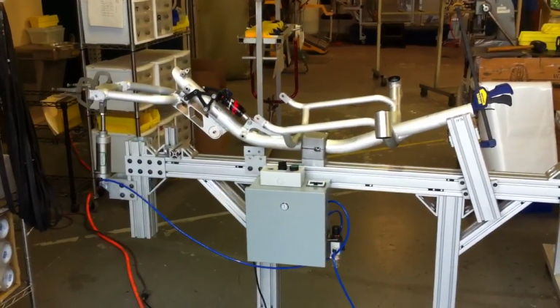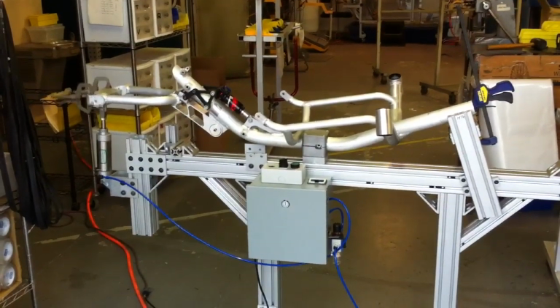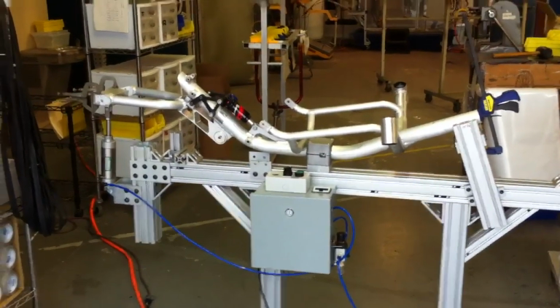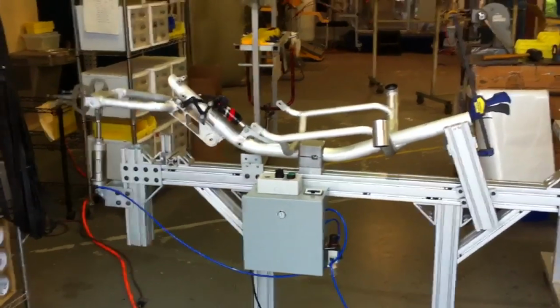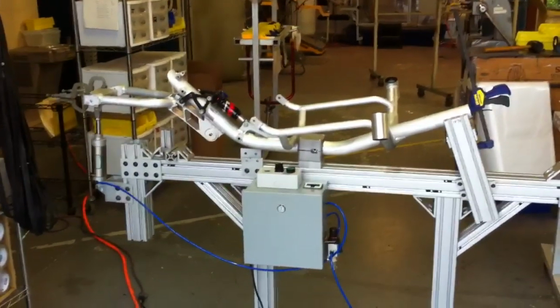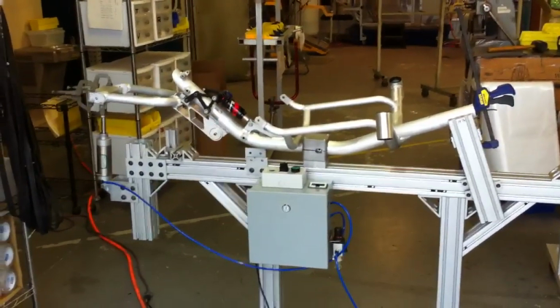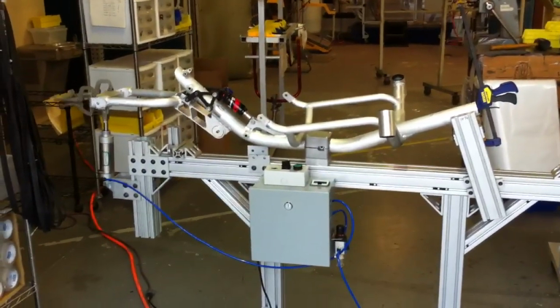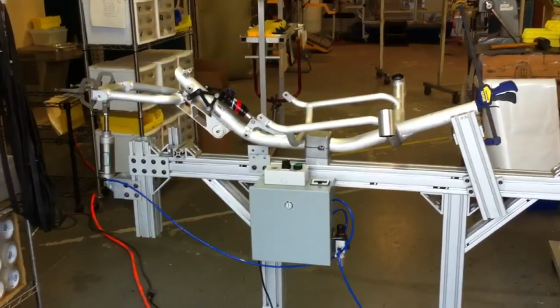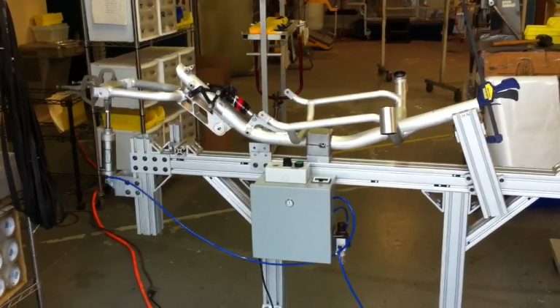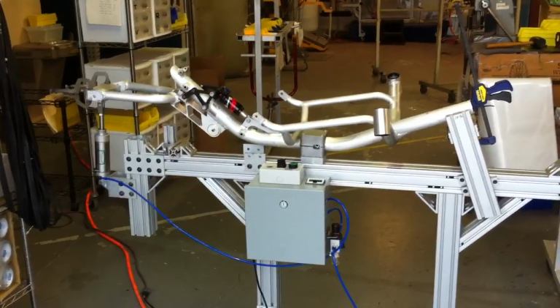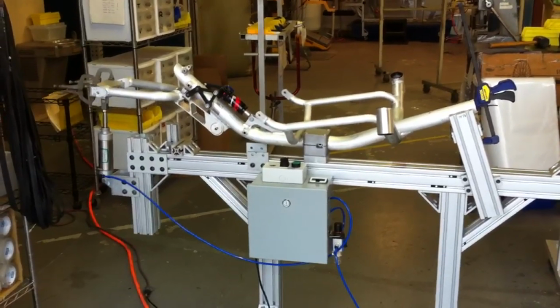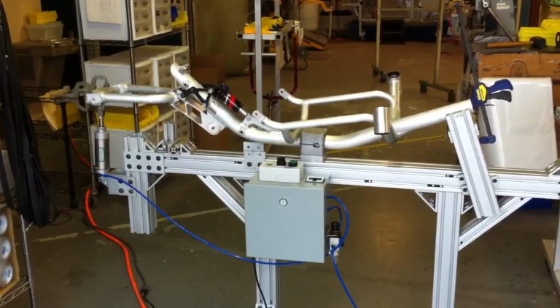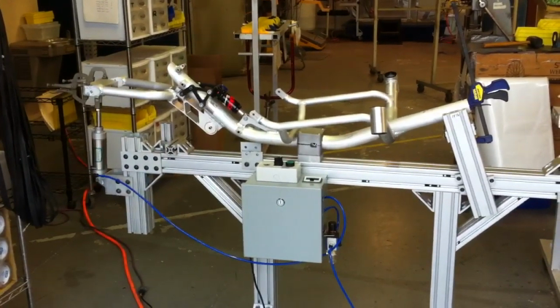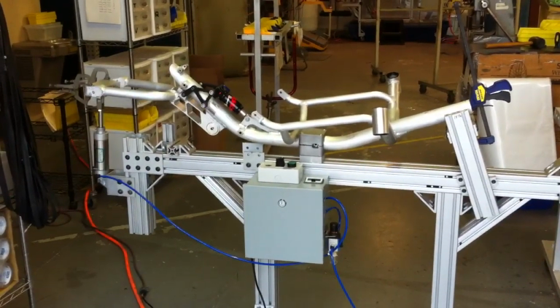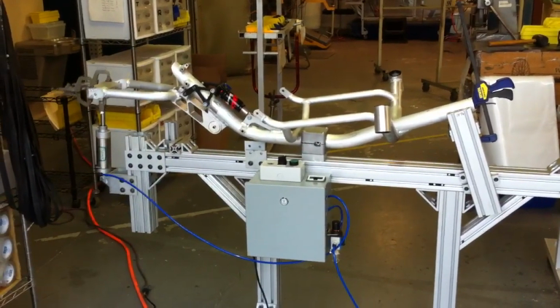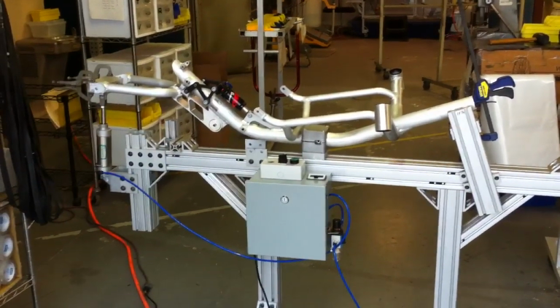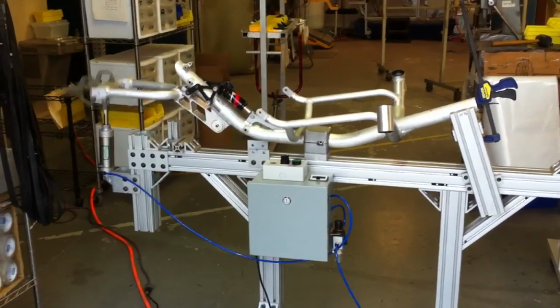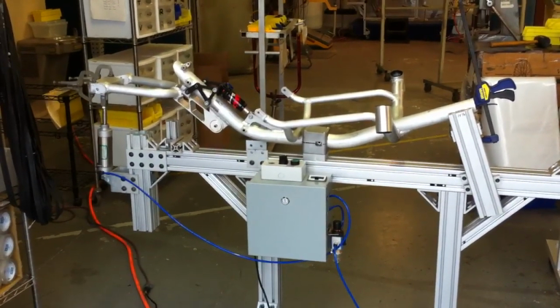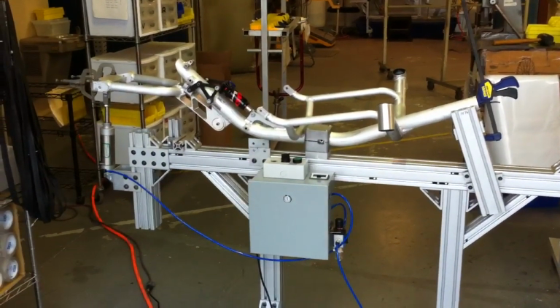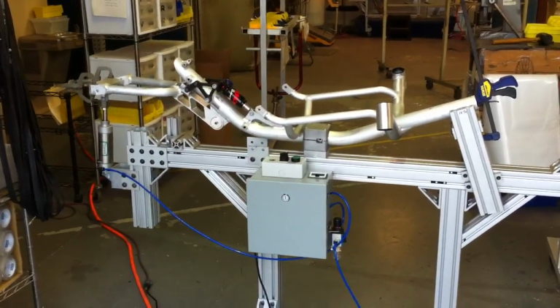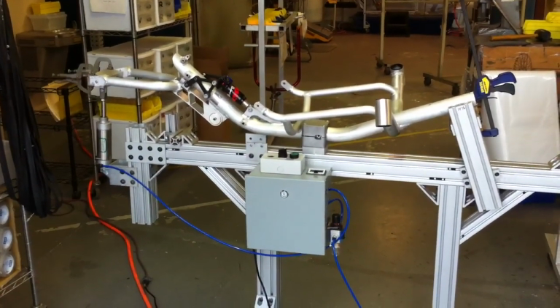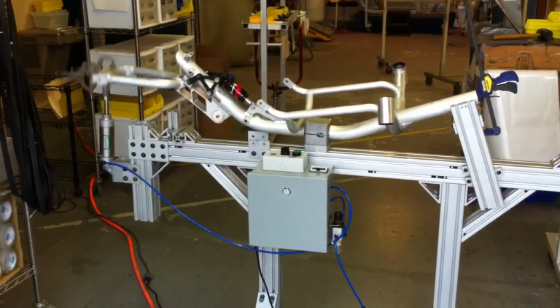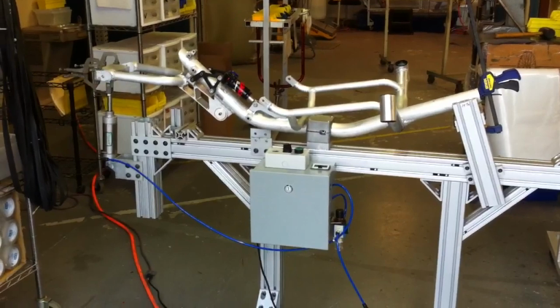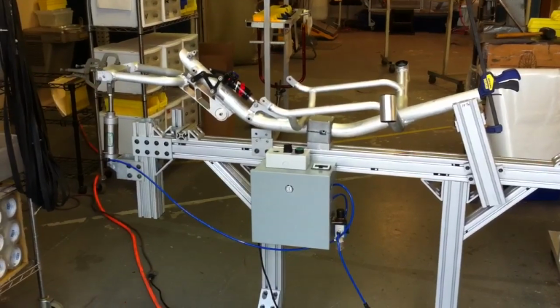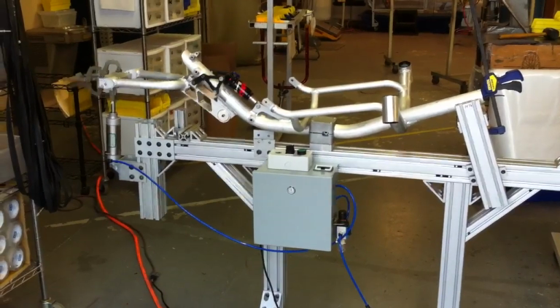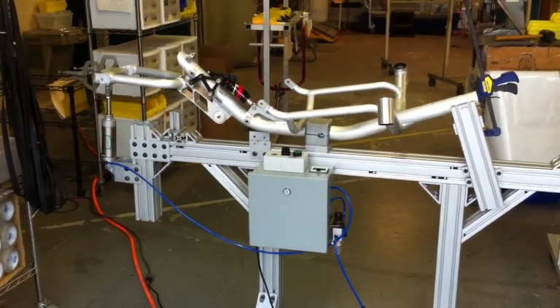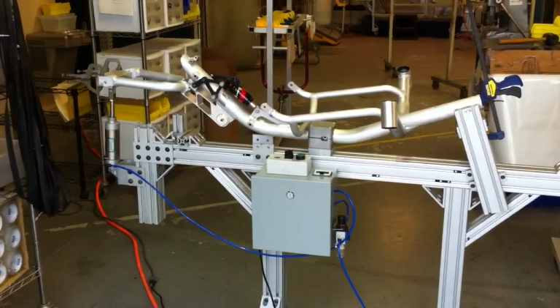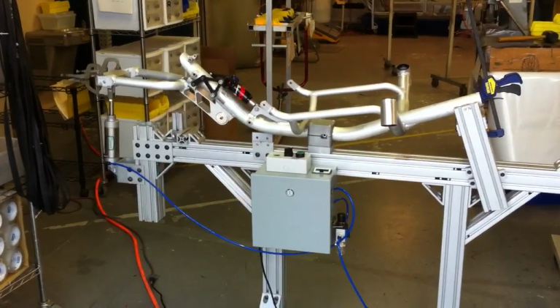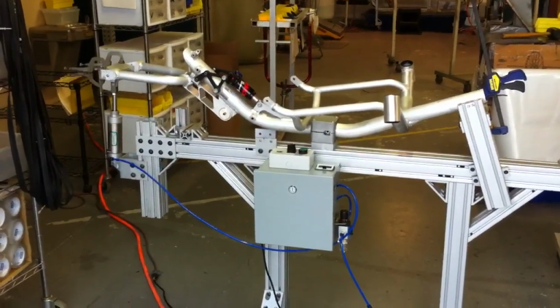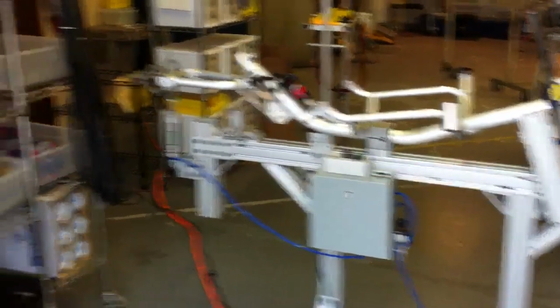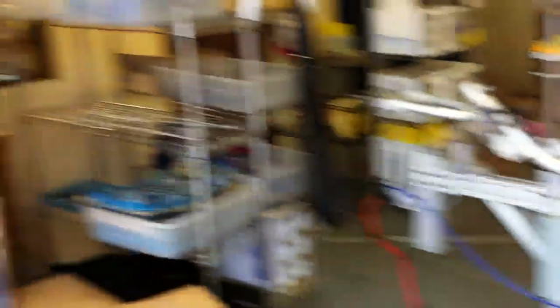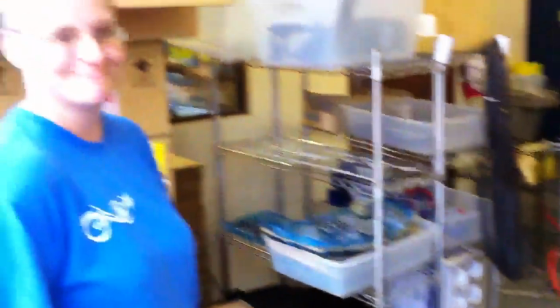And after the test was done, we could pull apart all the parts and analyze every single bearing, every single joint. Thank you, Lynn.